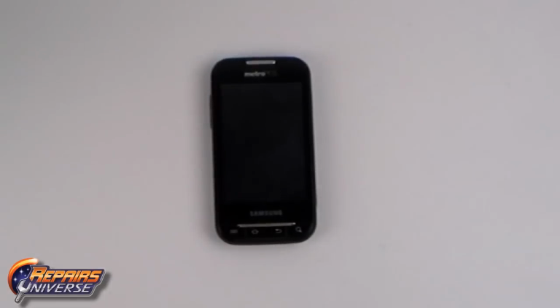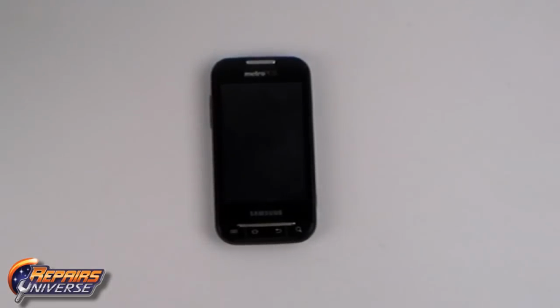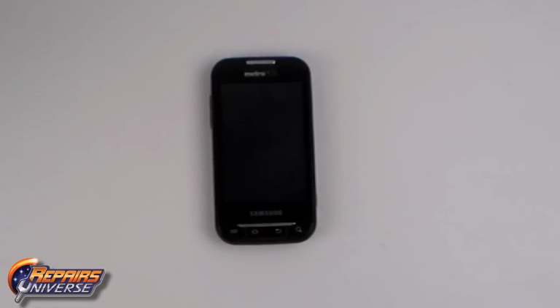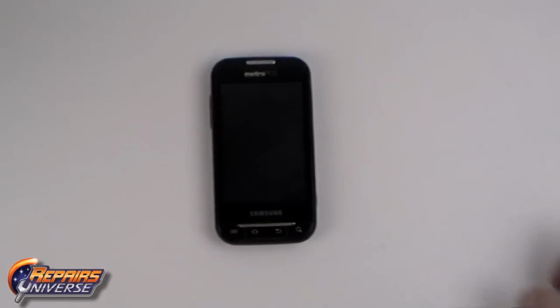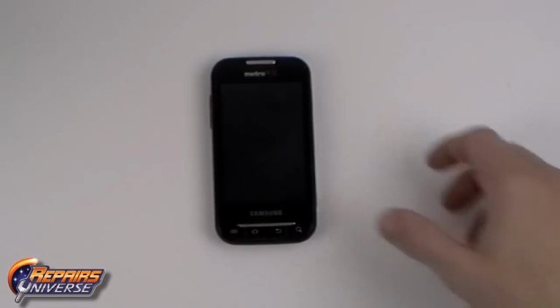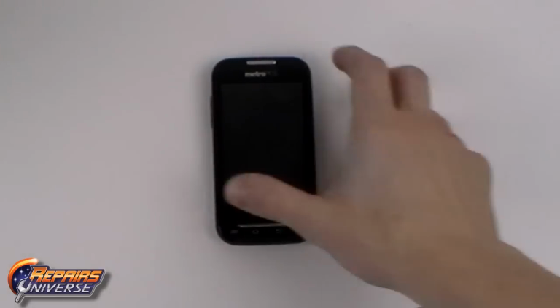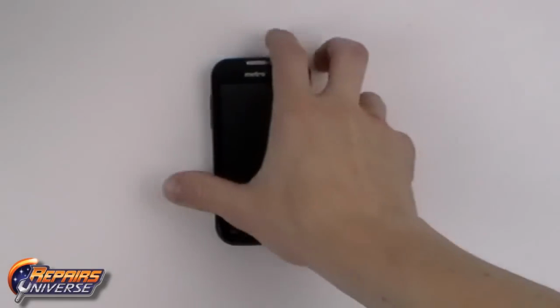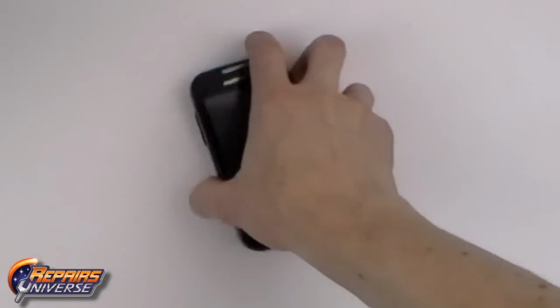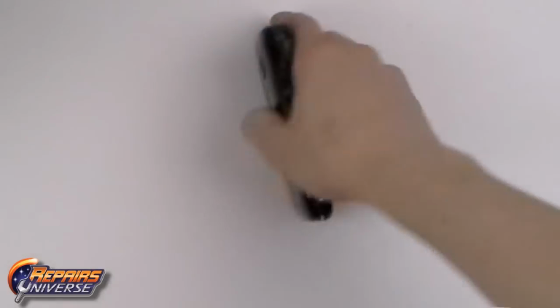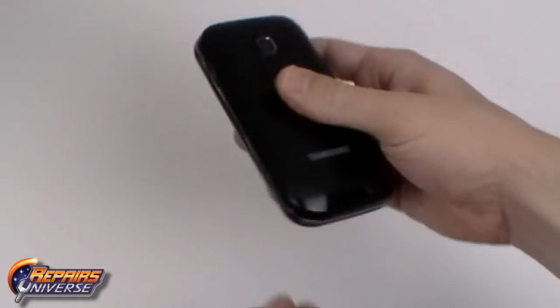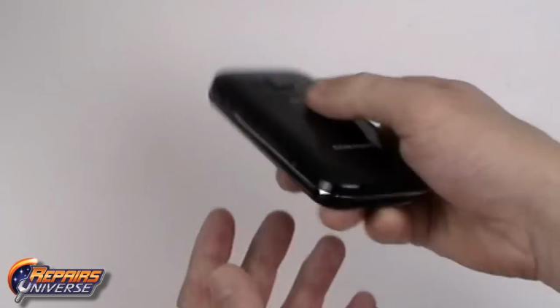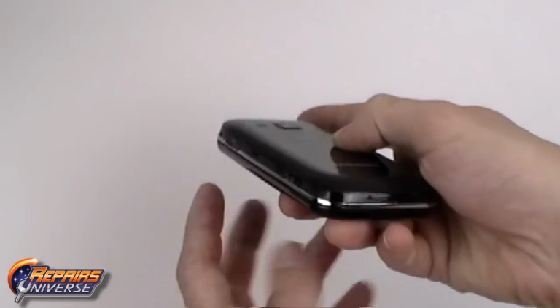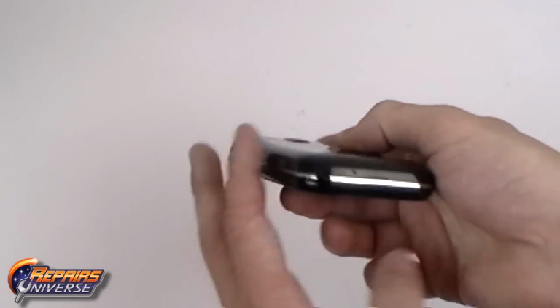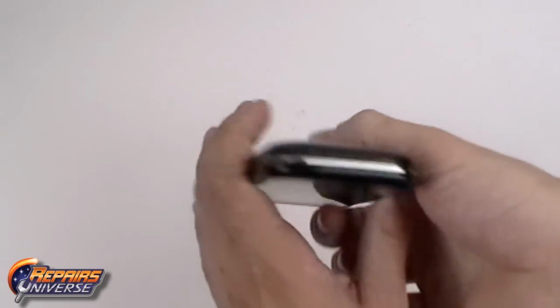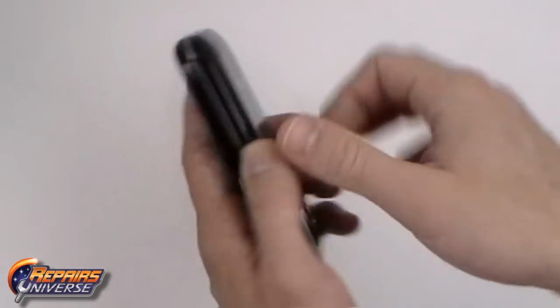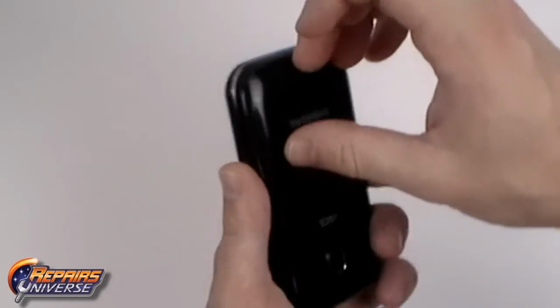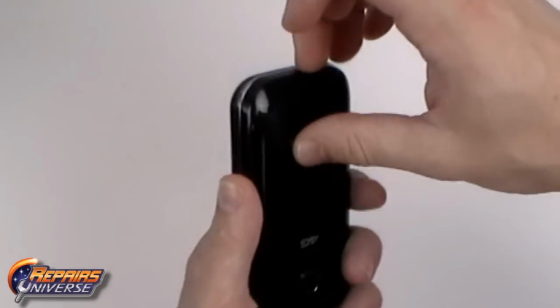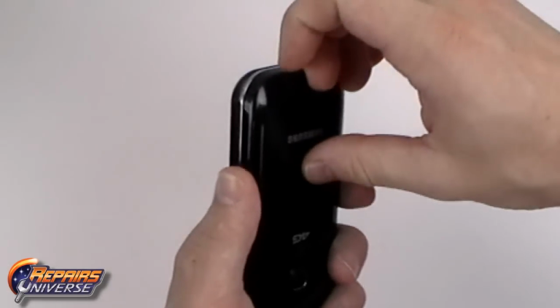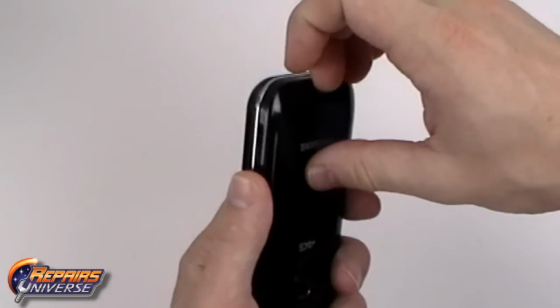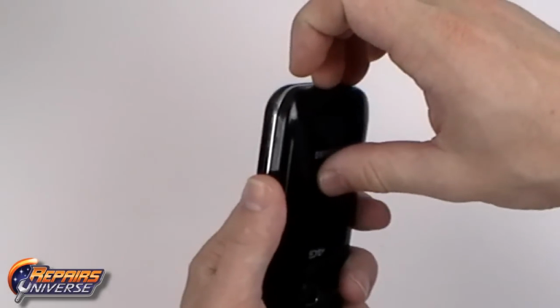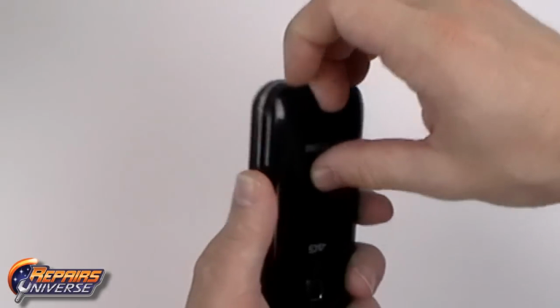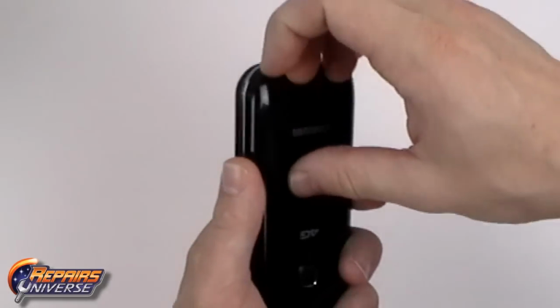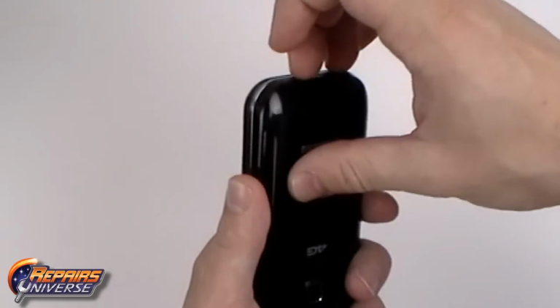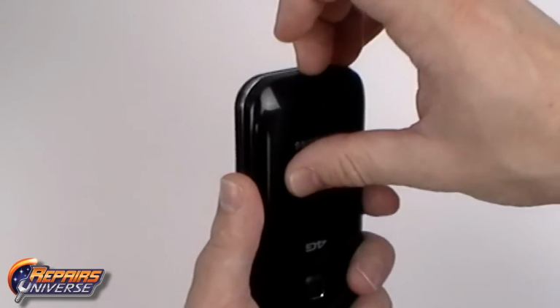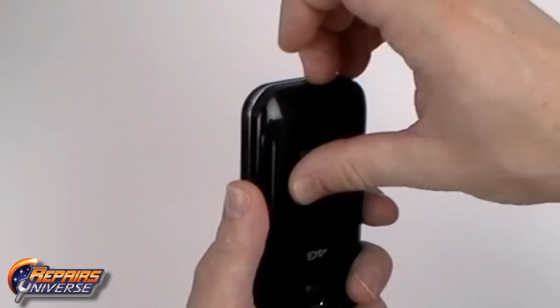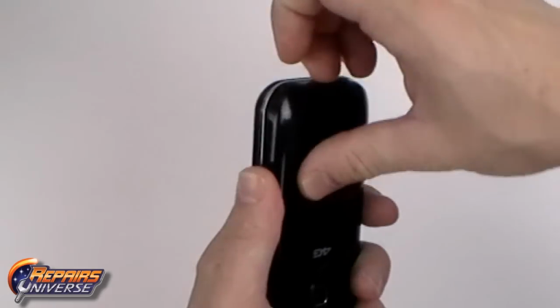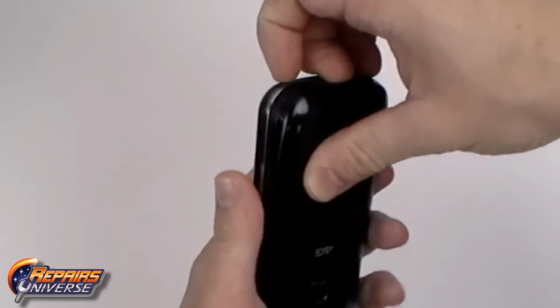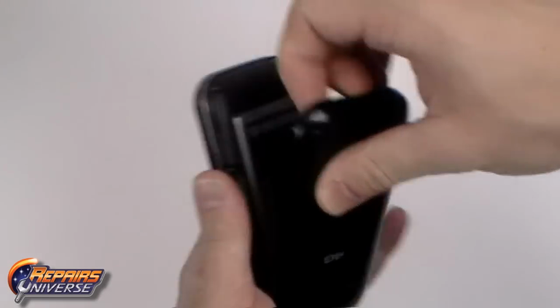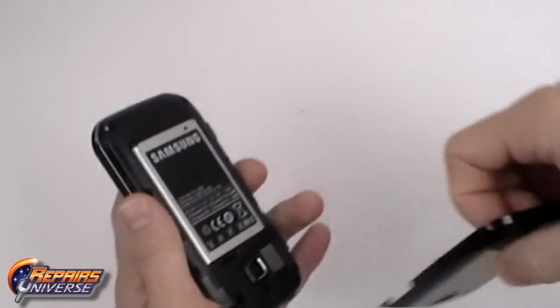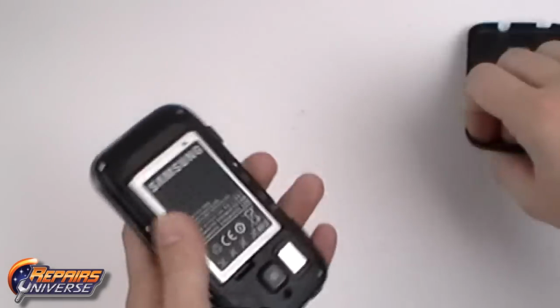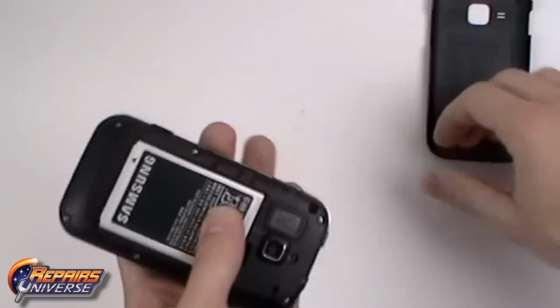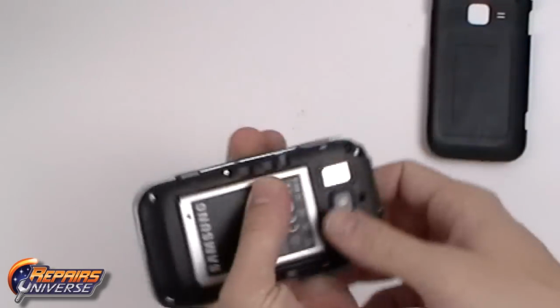This is the Samsung Indulge take apart repair guide. The first step will be to remove the back battery cover. From there you can remove the battery and the SIM card.